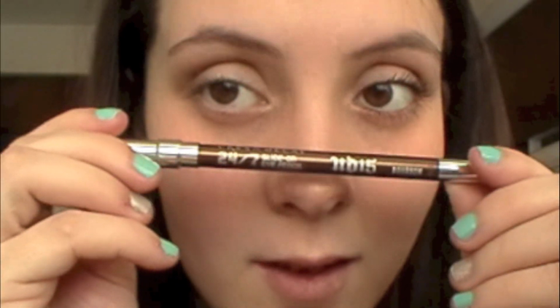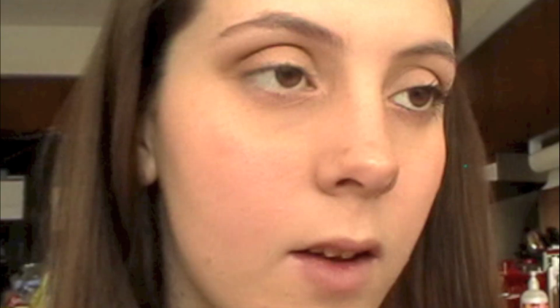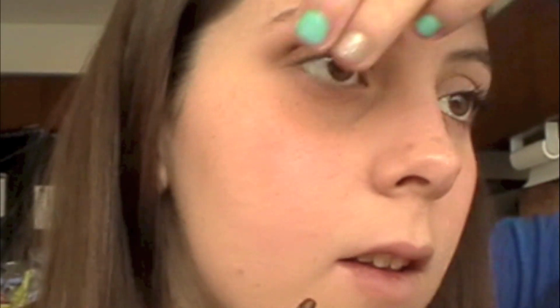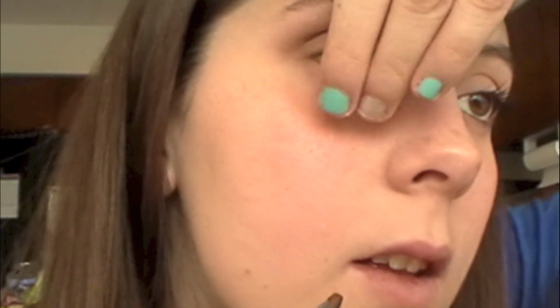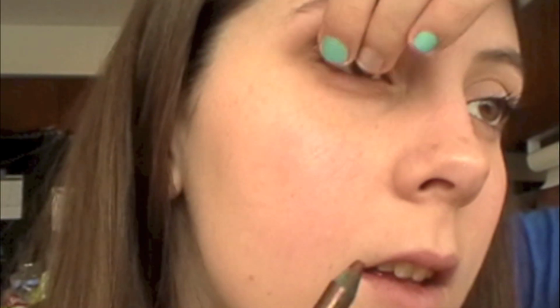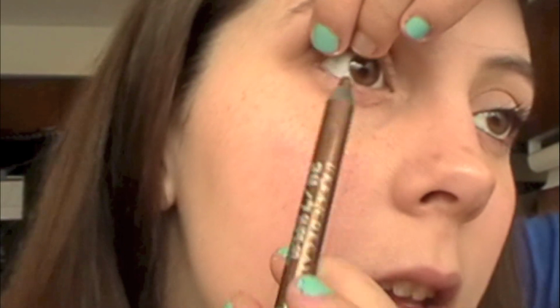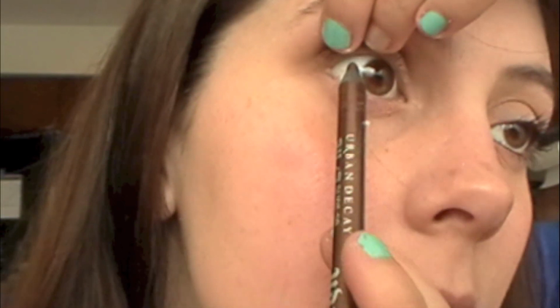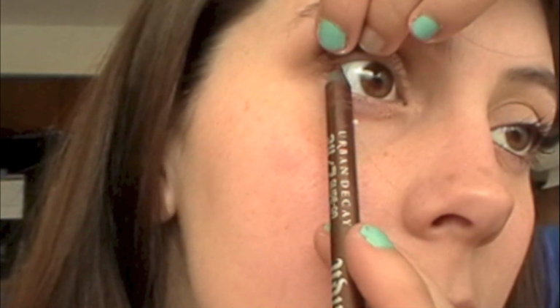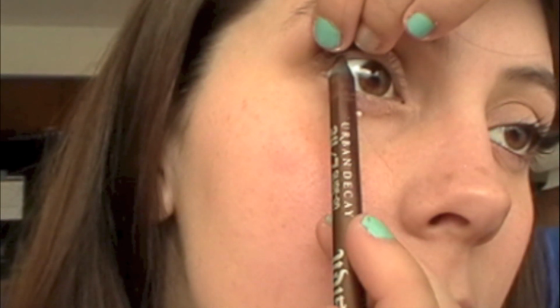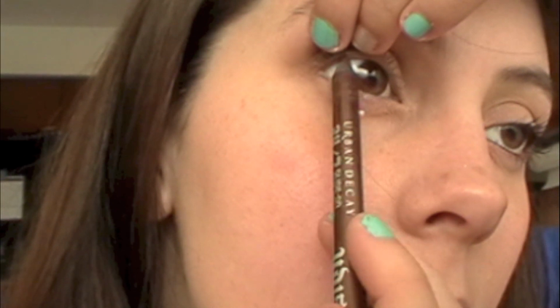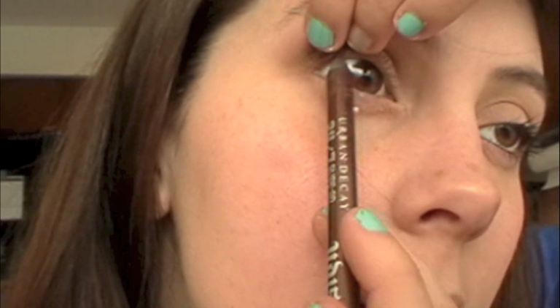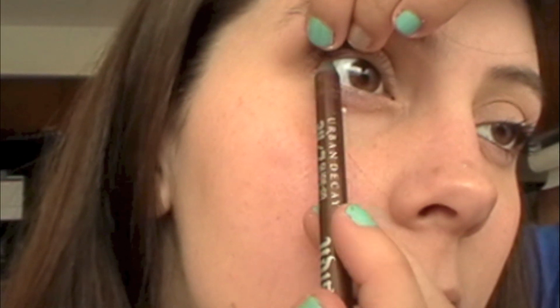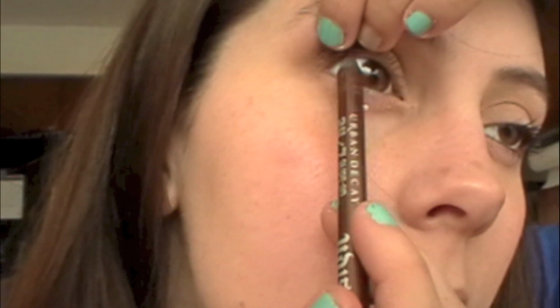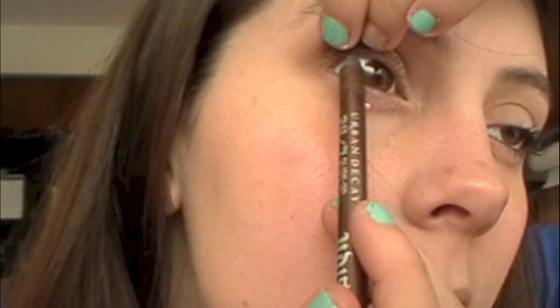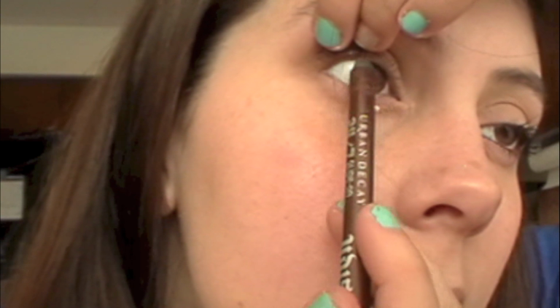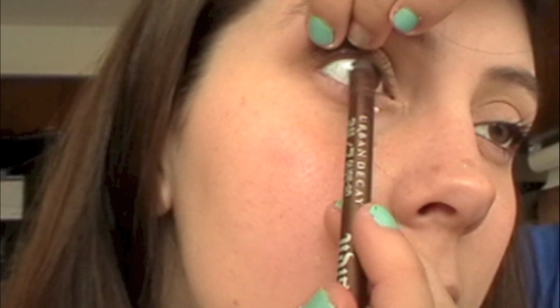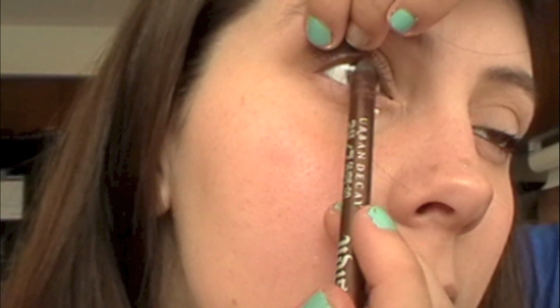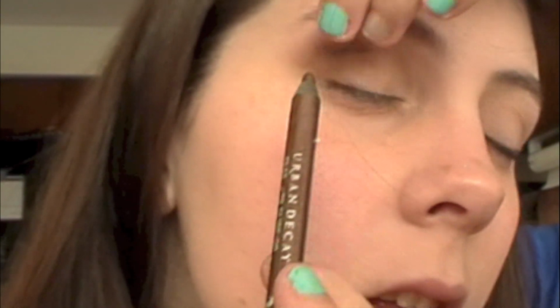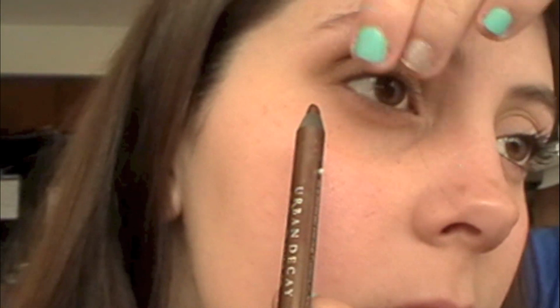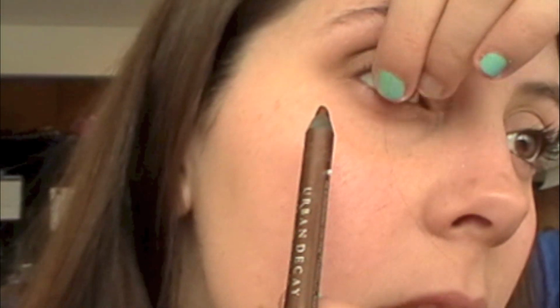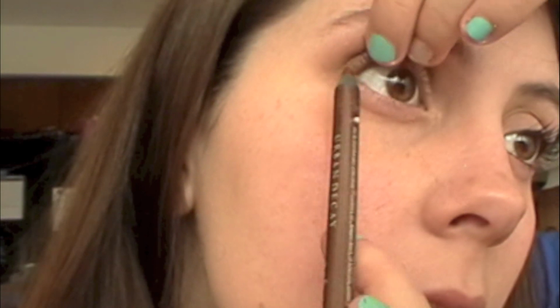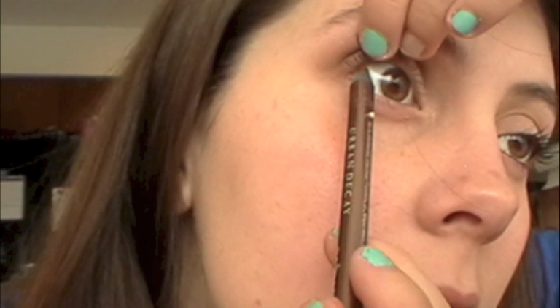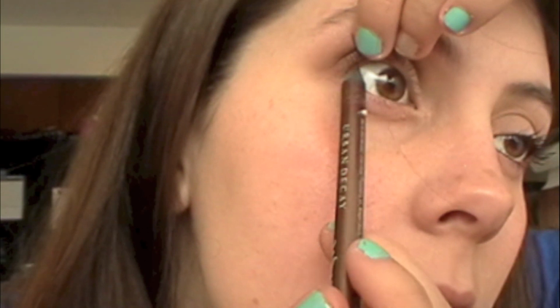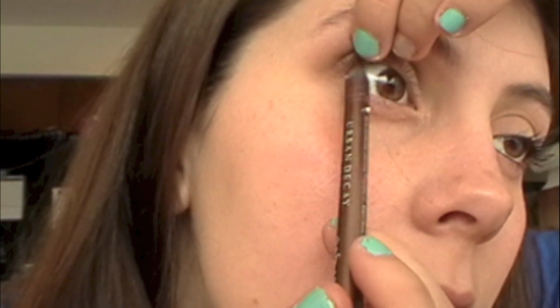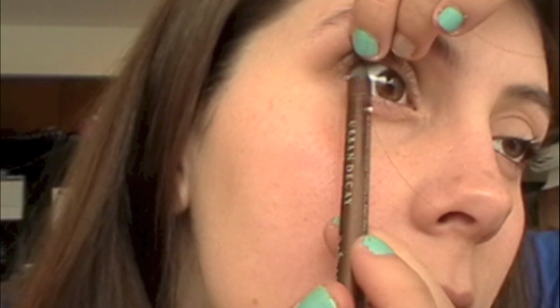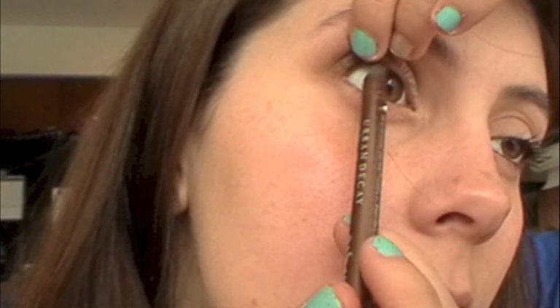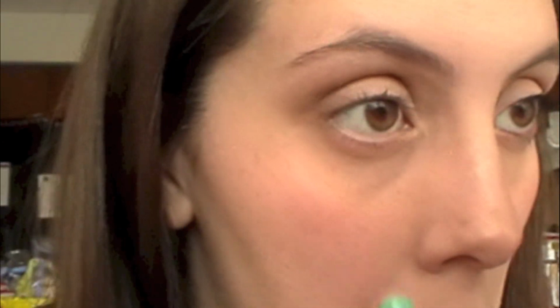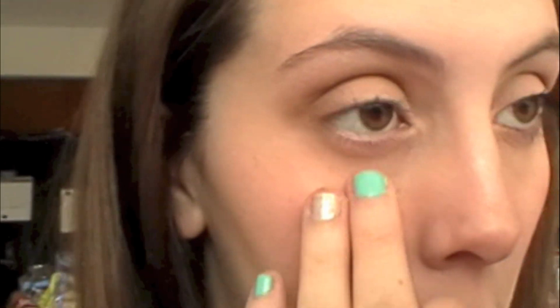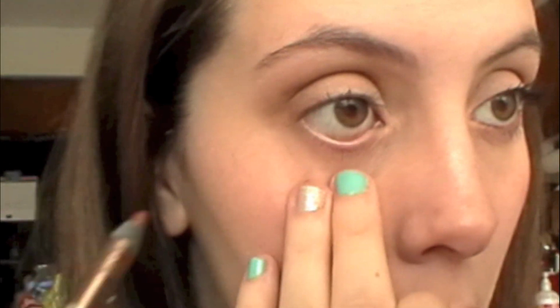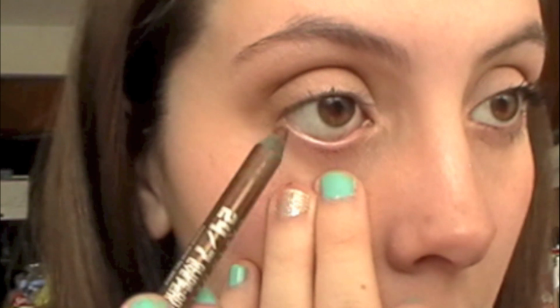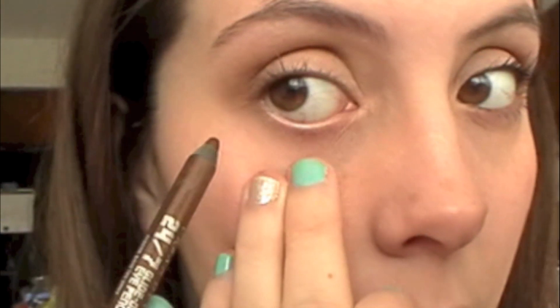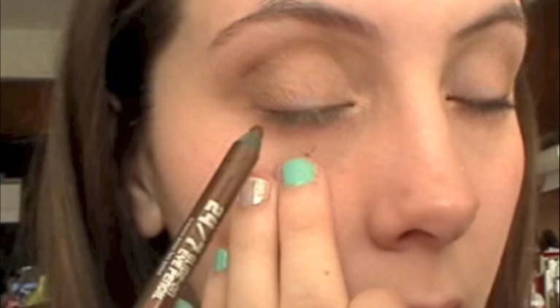Now taking an Urban Decay 24-7 in Bourbon, I'm just going to tight line my eyes, and I'm also going to do my waterline as well.